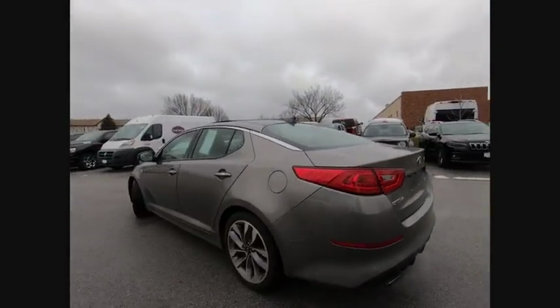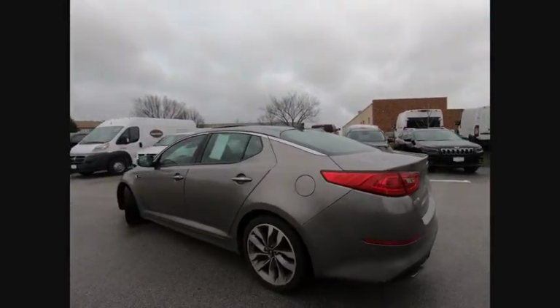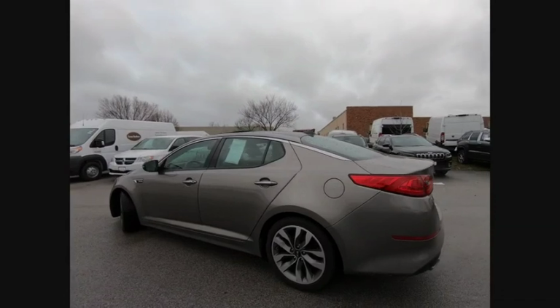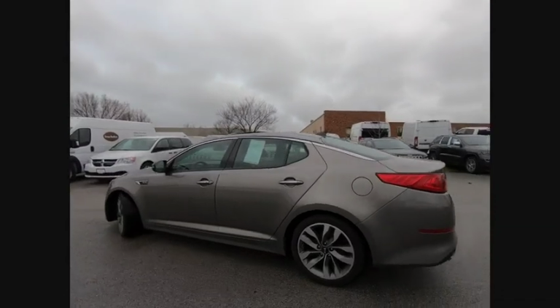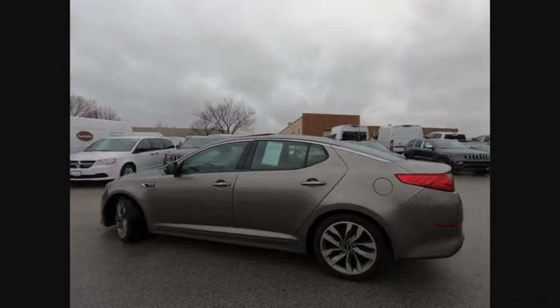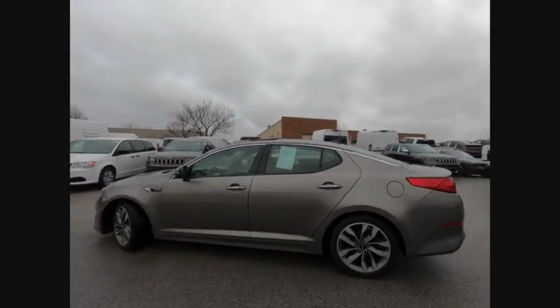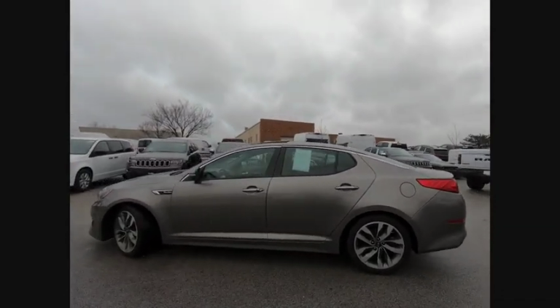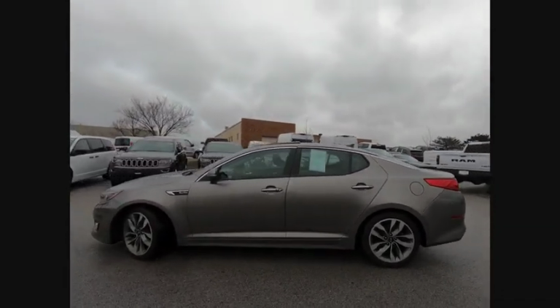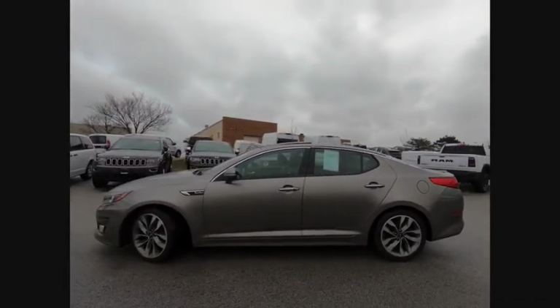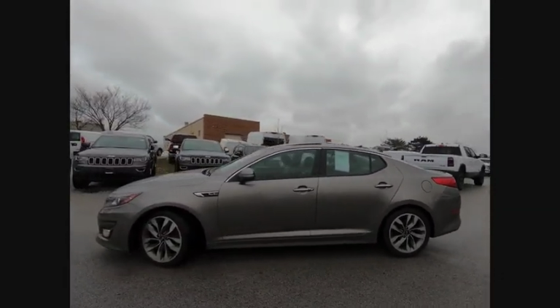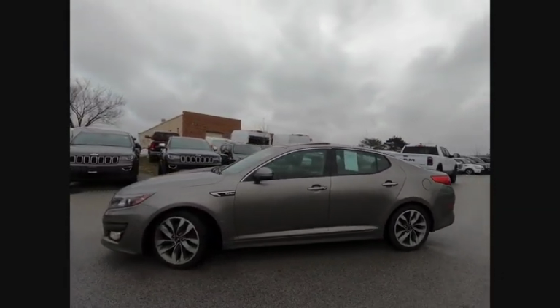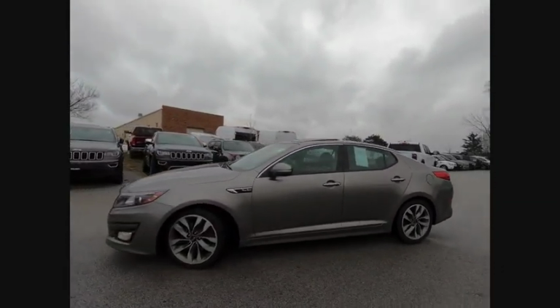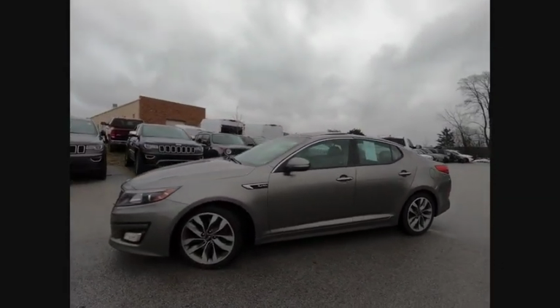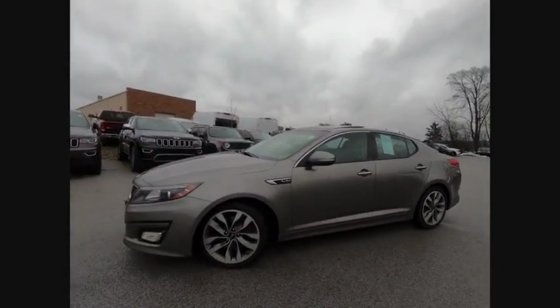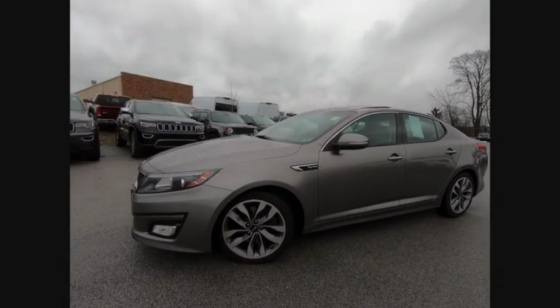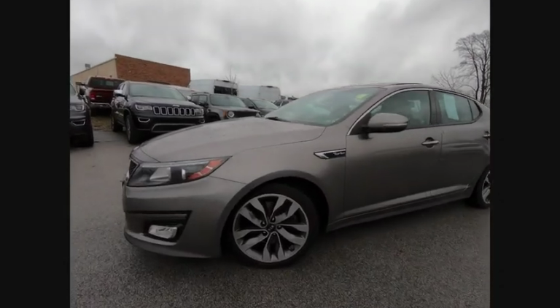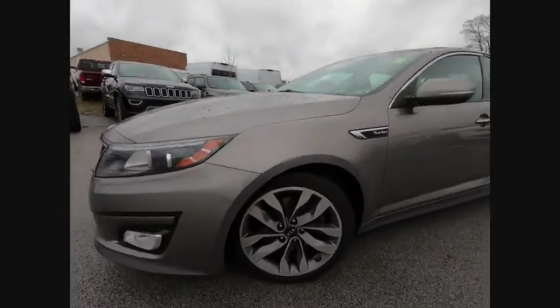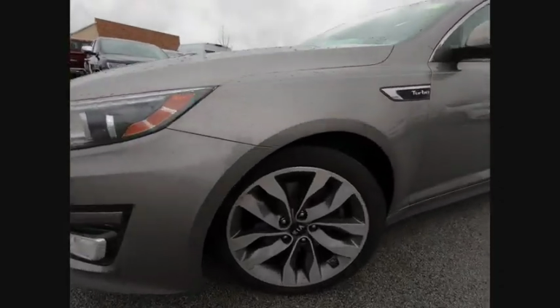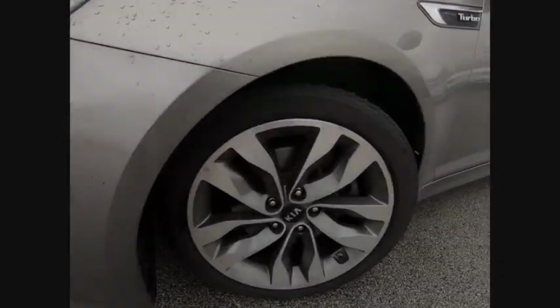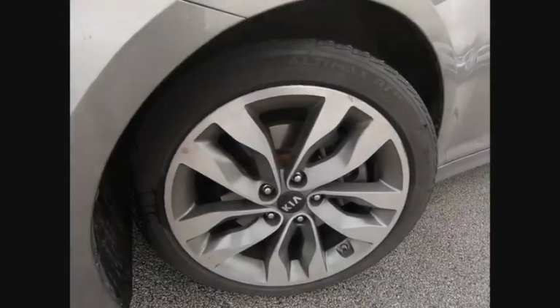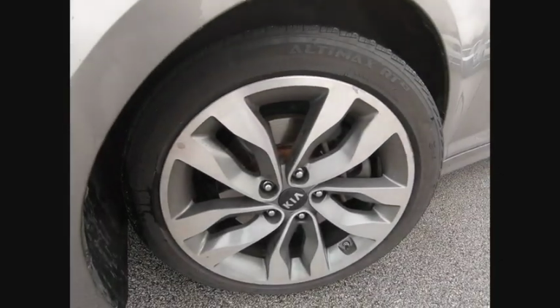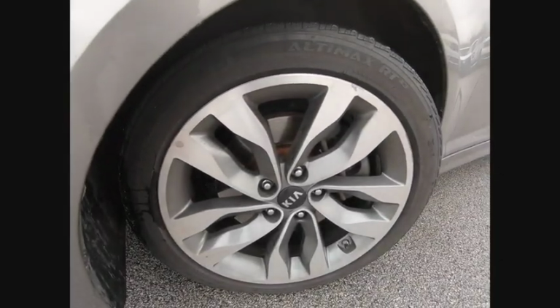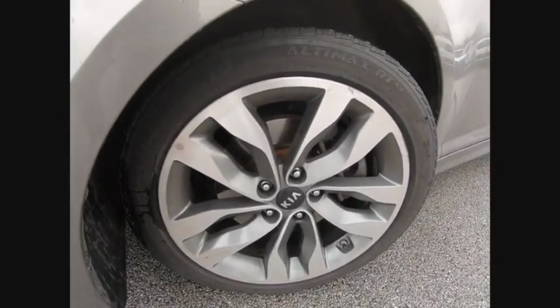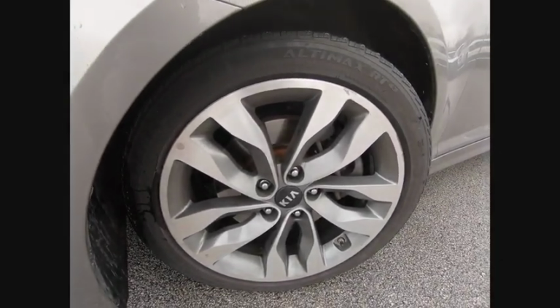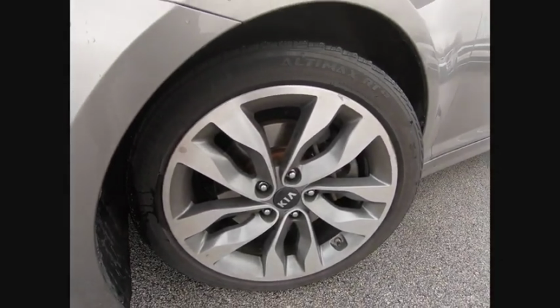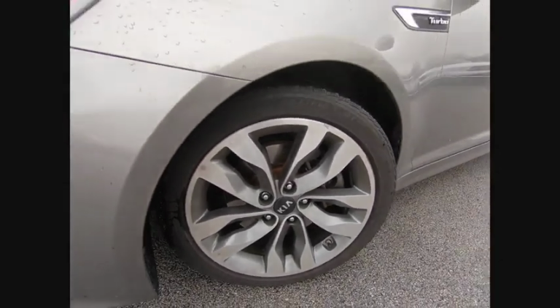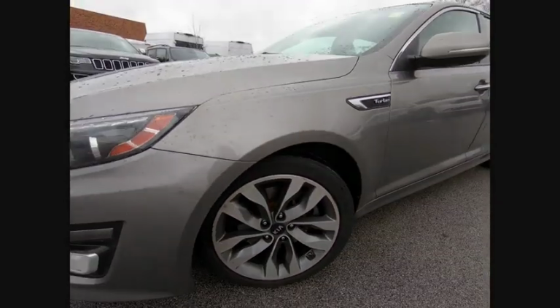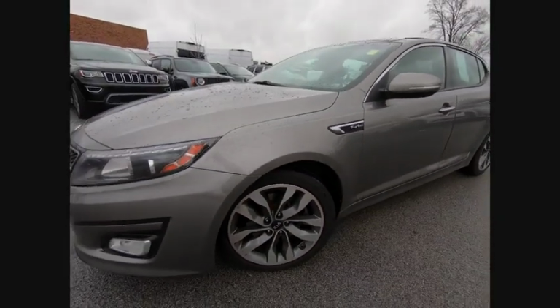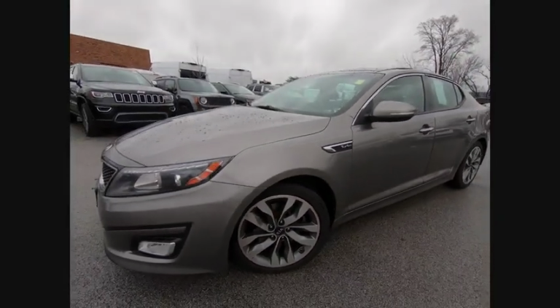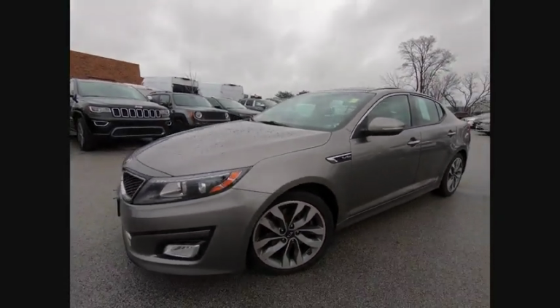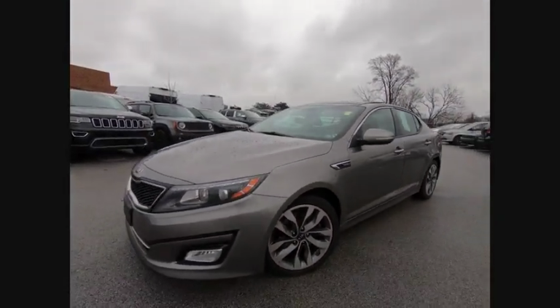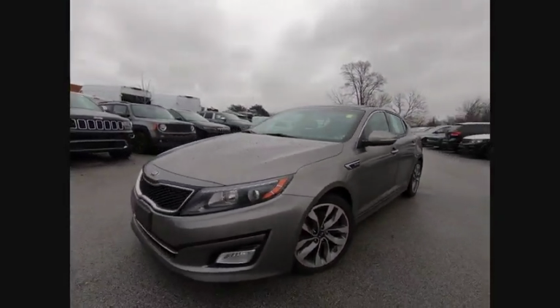Here are some of this vehicle's great options: traction control, dual airbags, air conditioning, power steering, alloy wheels, AM FM stereo with CD player, four-wheel disc brakes, compass, and trip computer.